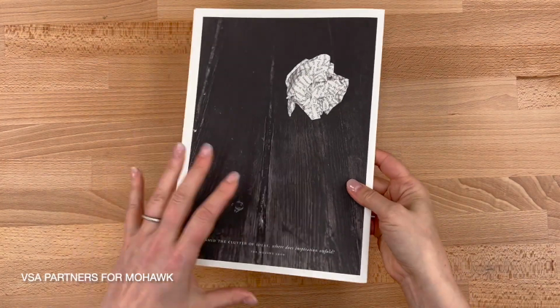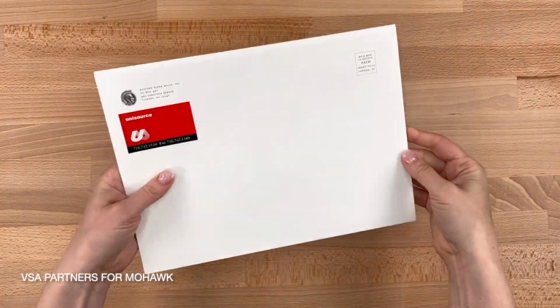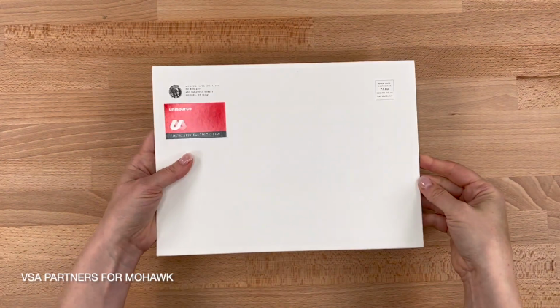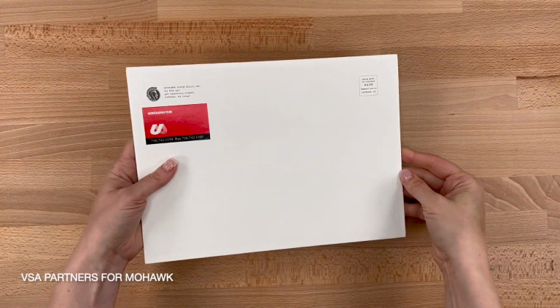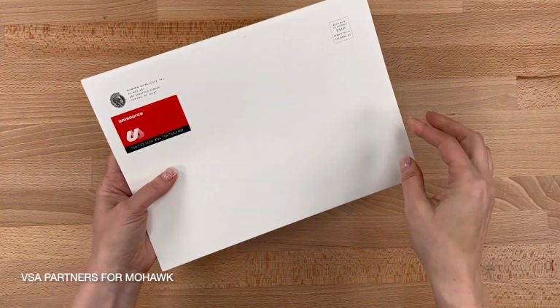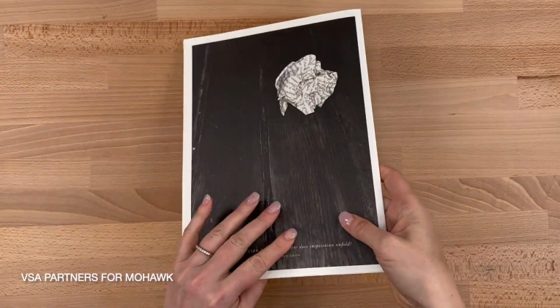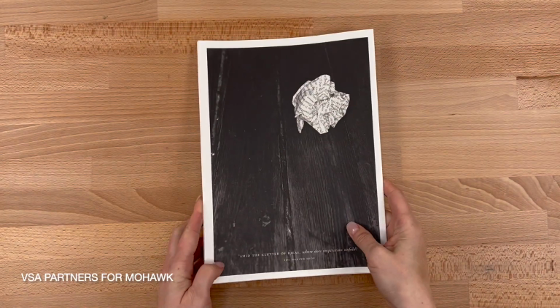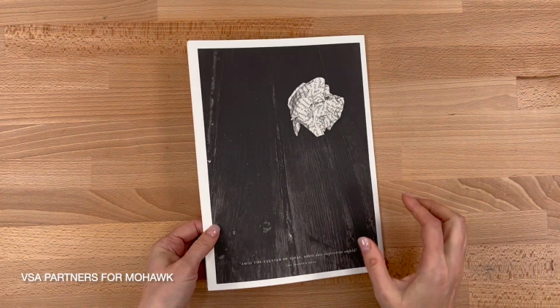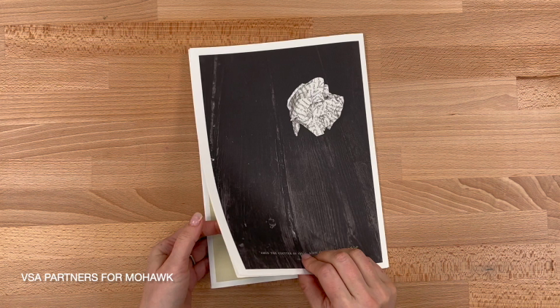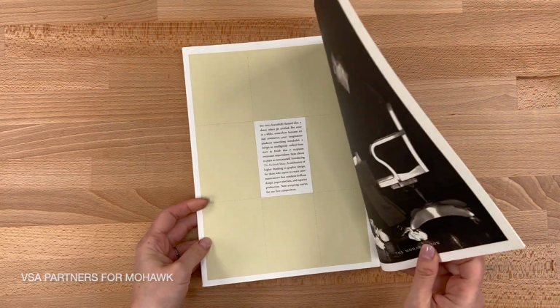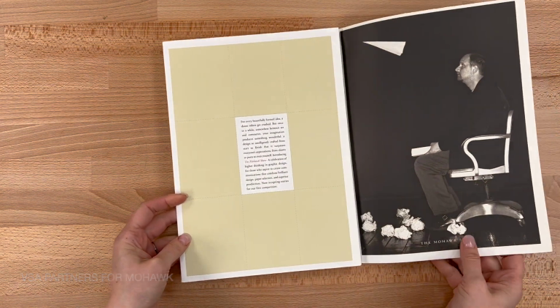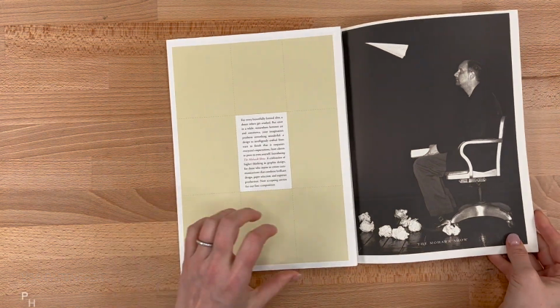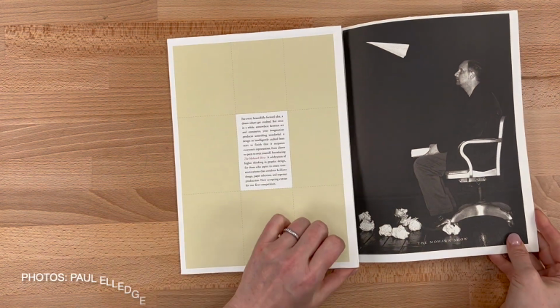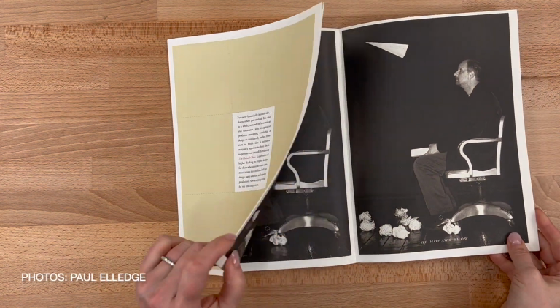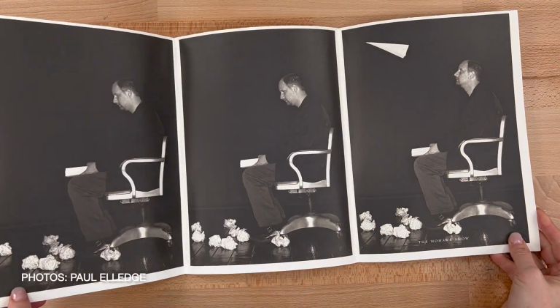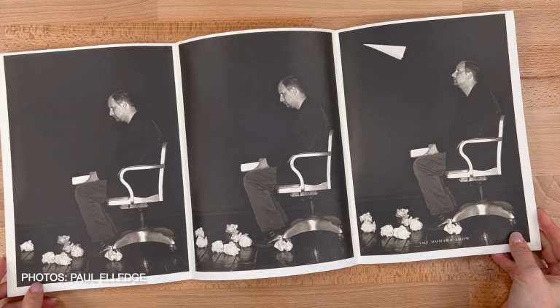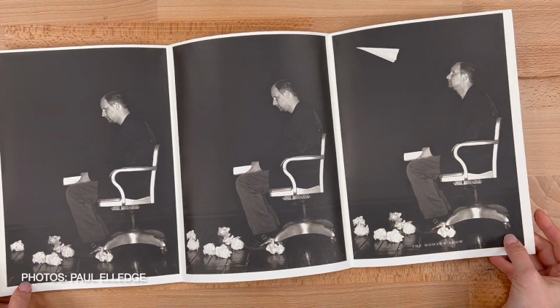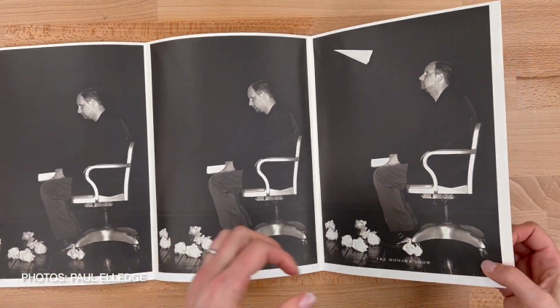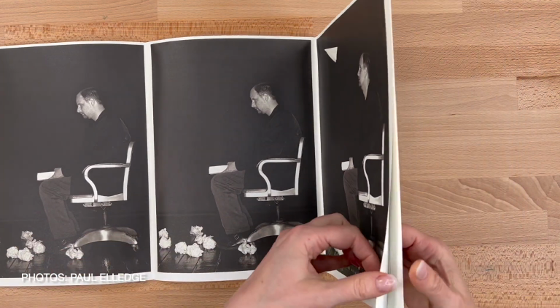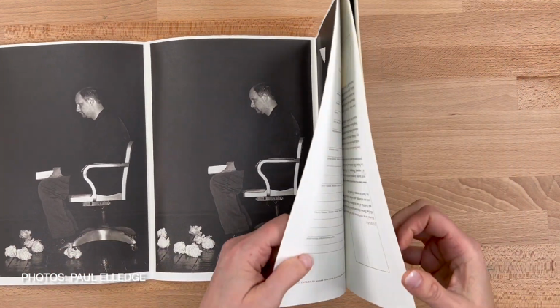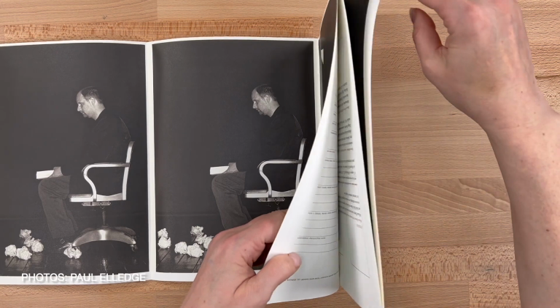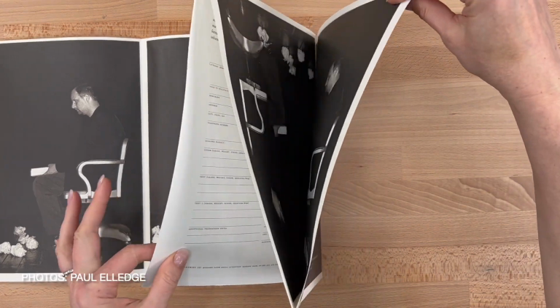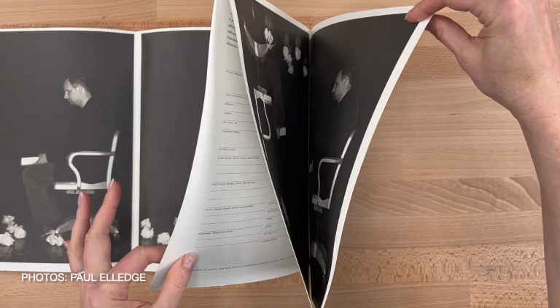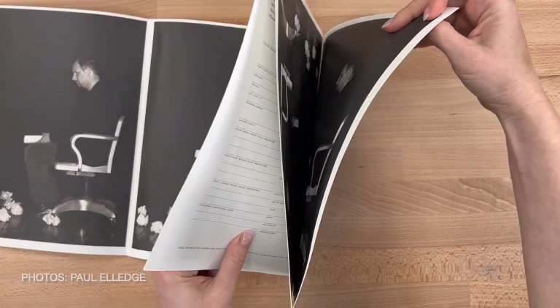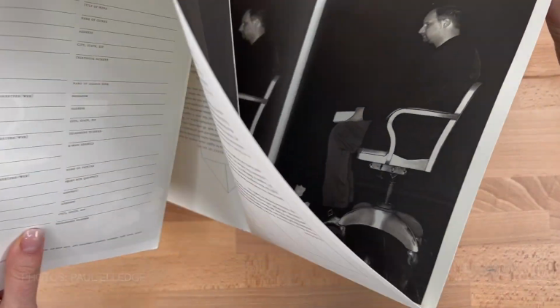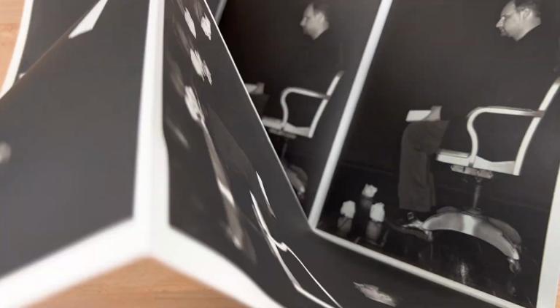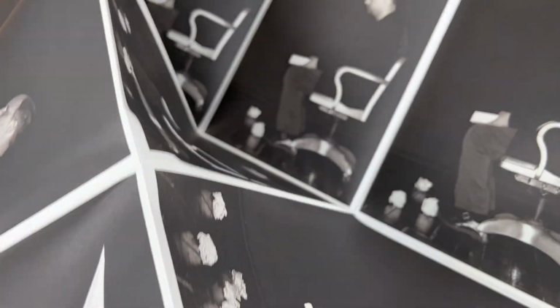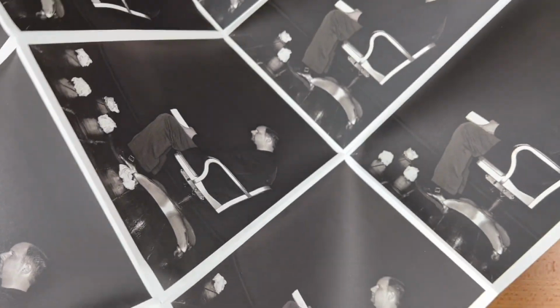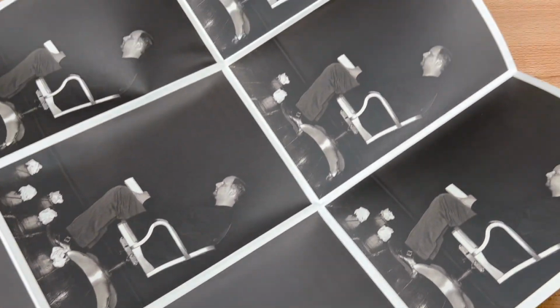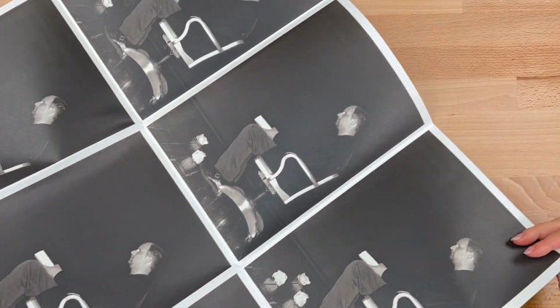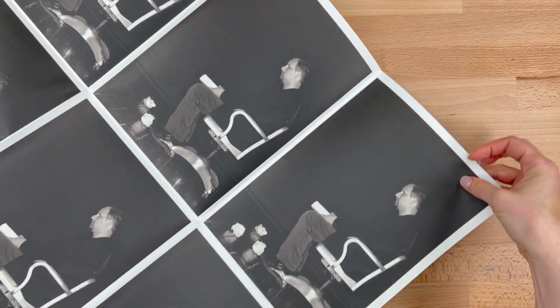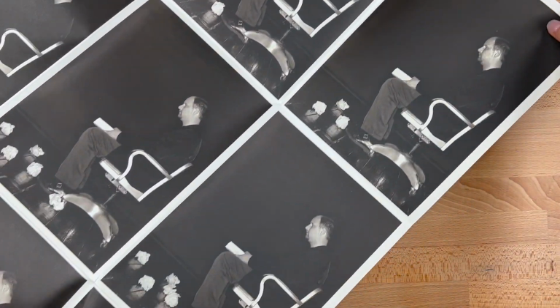Lastly, here's a much larger piece dominated by striking black and white photography. It's a call for entries to a design show — again, accordion base with a trifold finish. I'll let this one speak for itself; it's really artfully done.